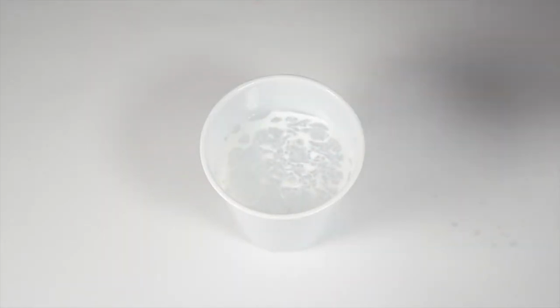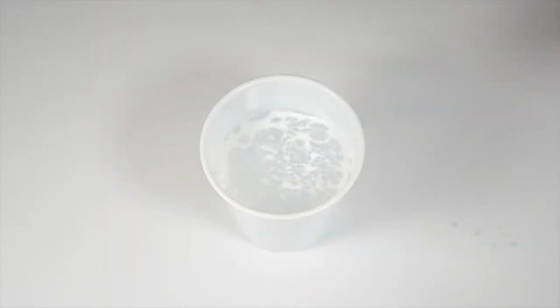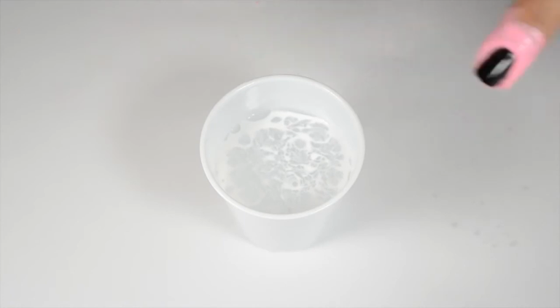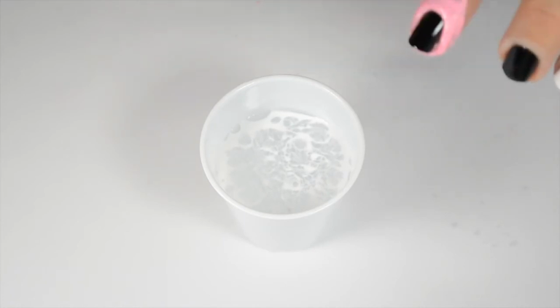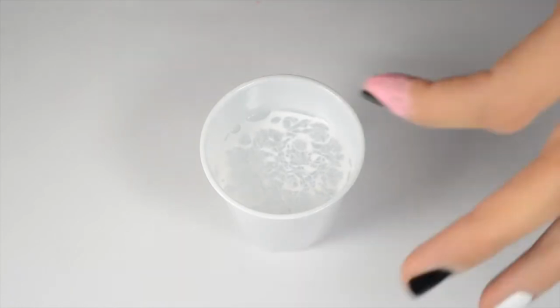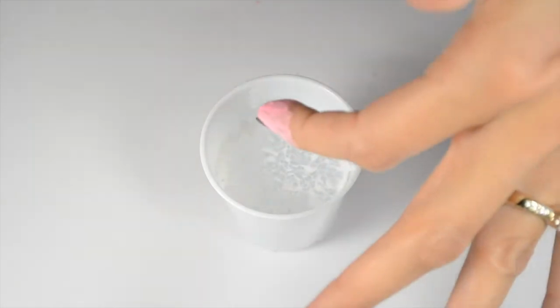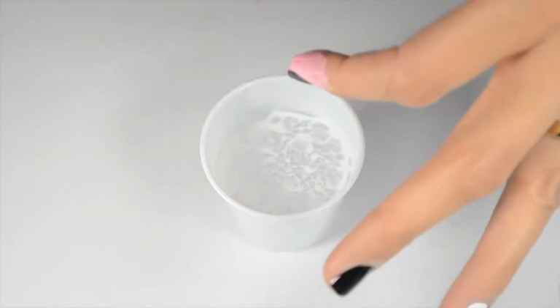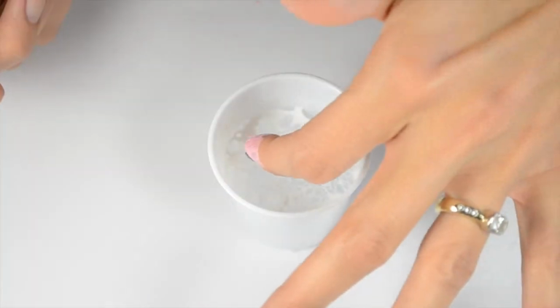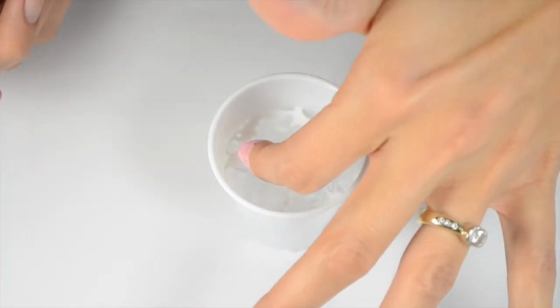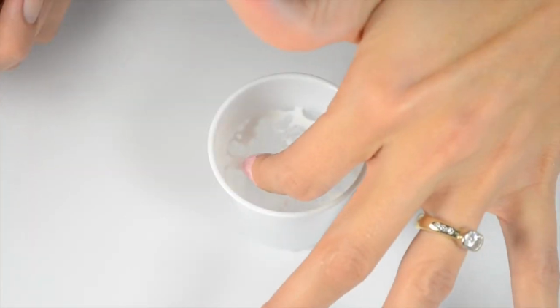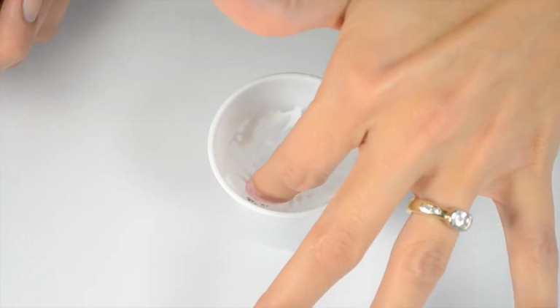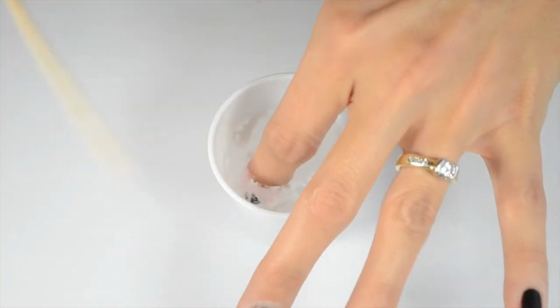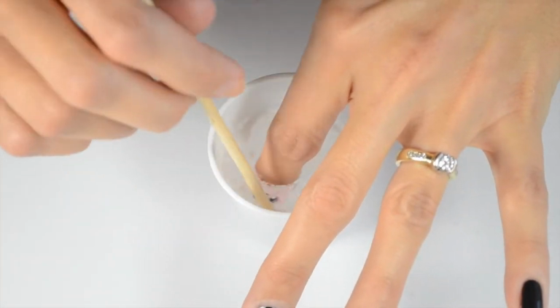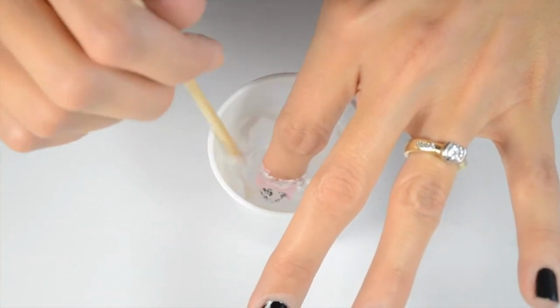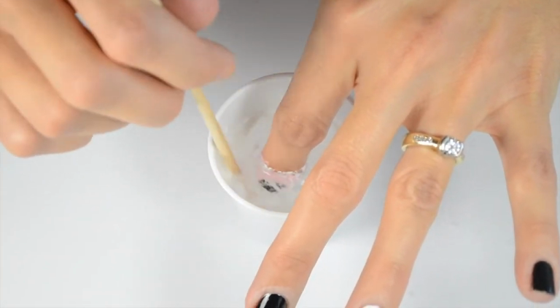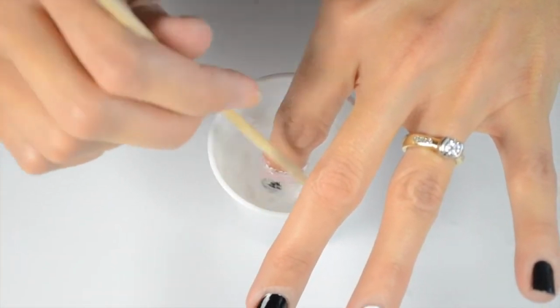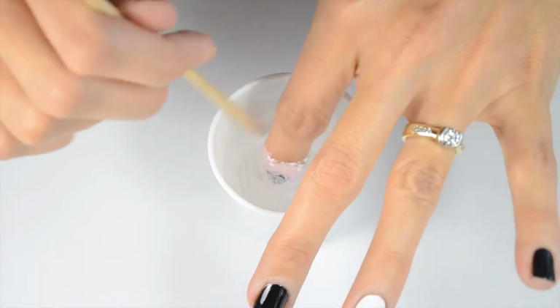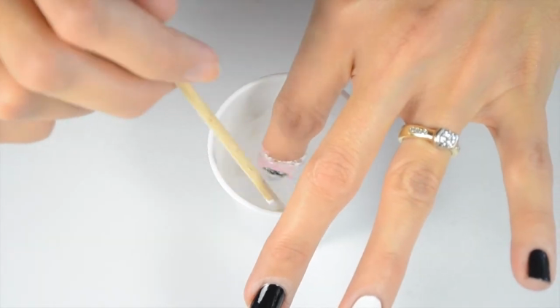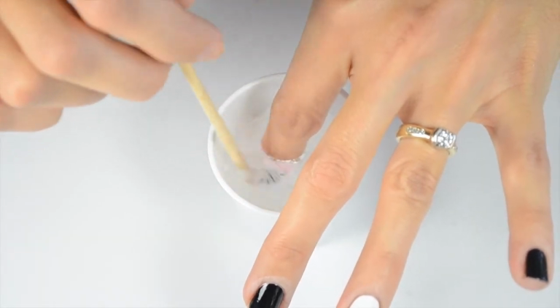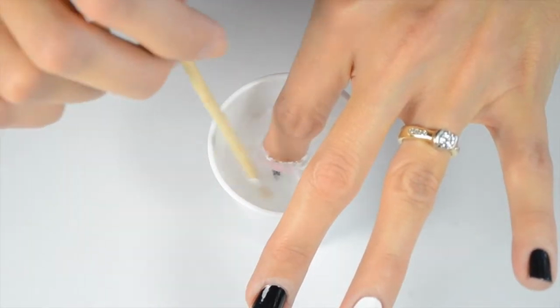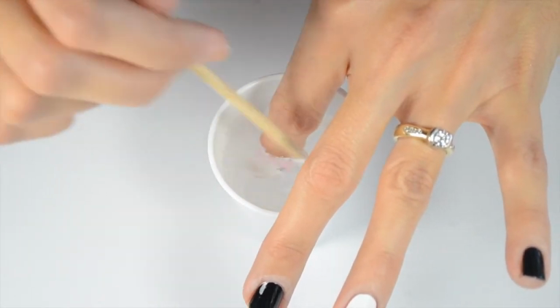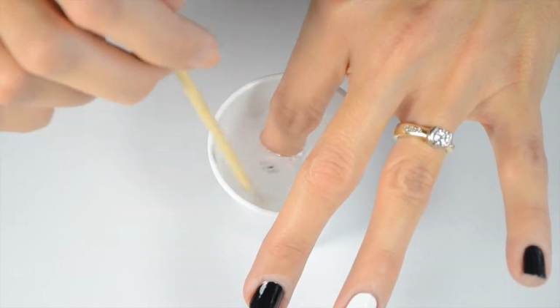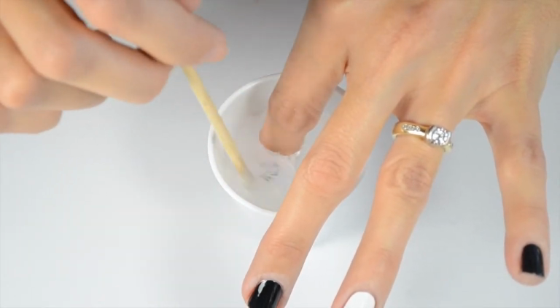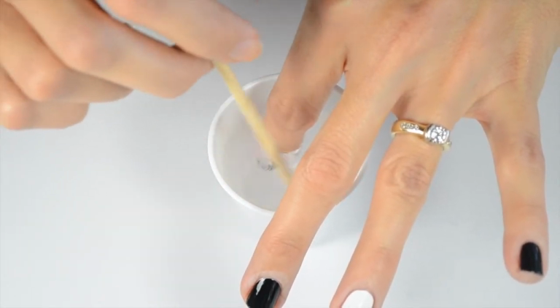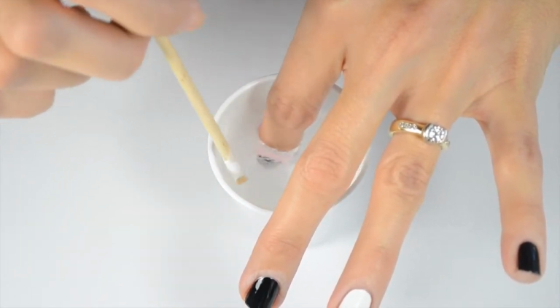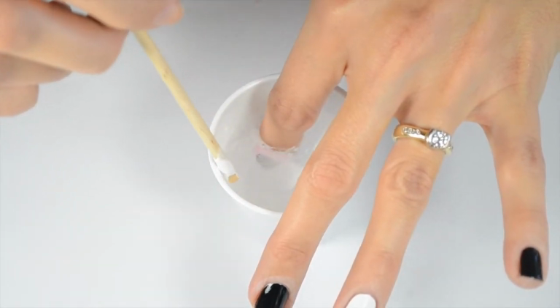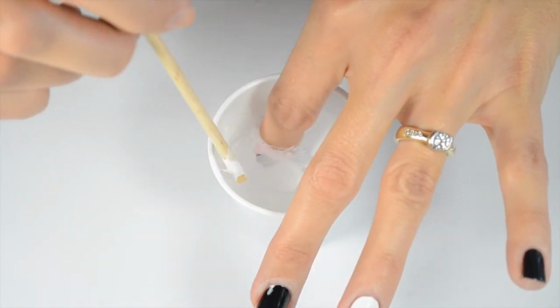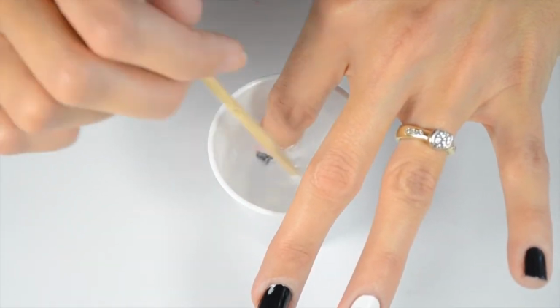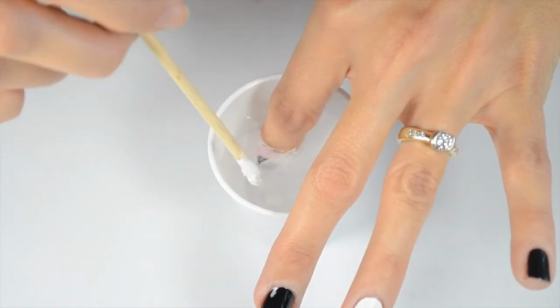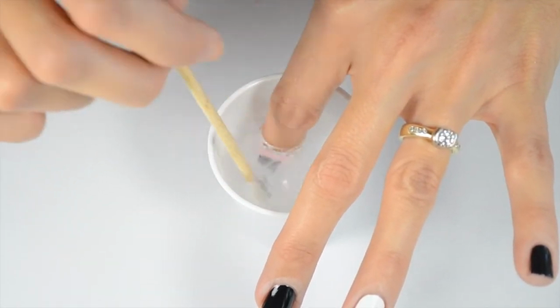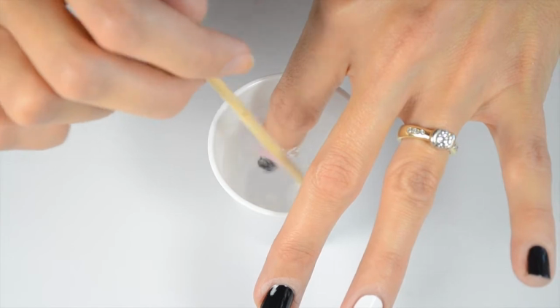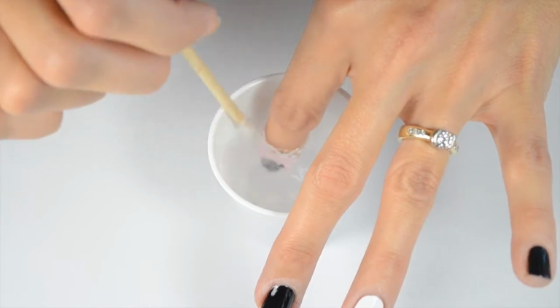Once my creeper hand is out of the way, I dunk the one finger that I'm doing in there, and then before you pull it out you need to clean up all the polish so it doesn't get a second overlay.